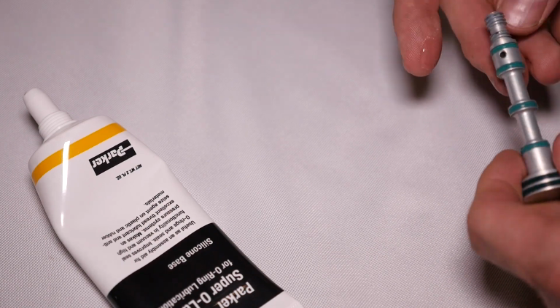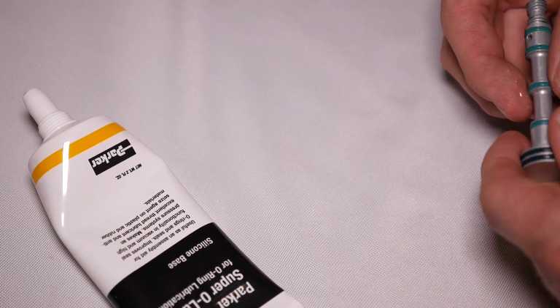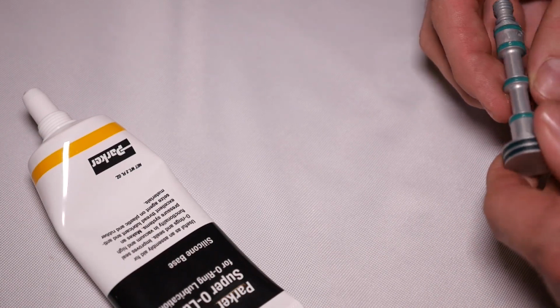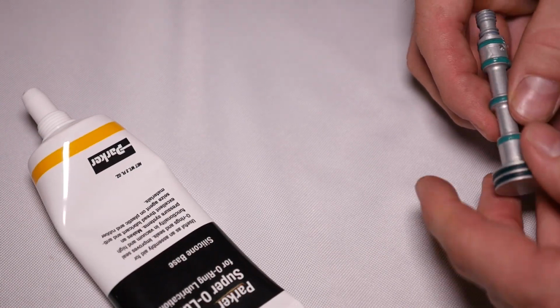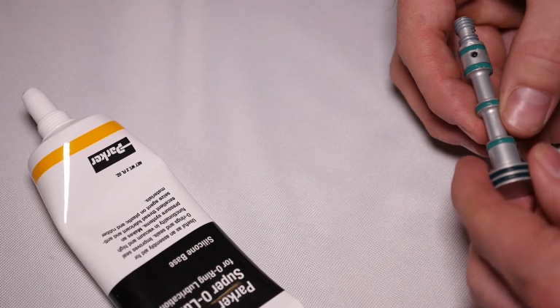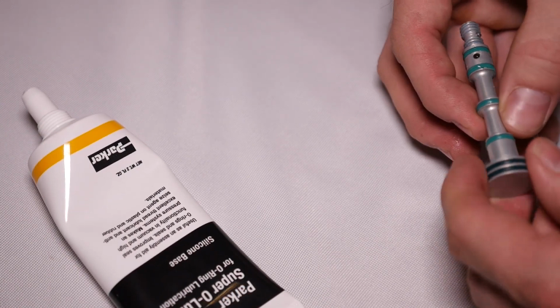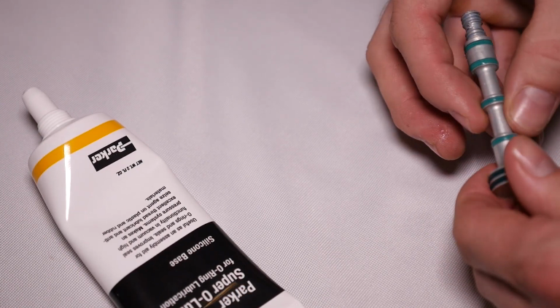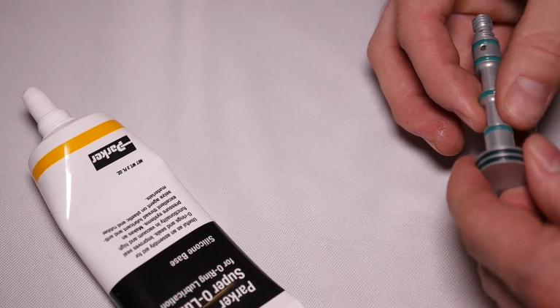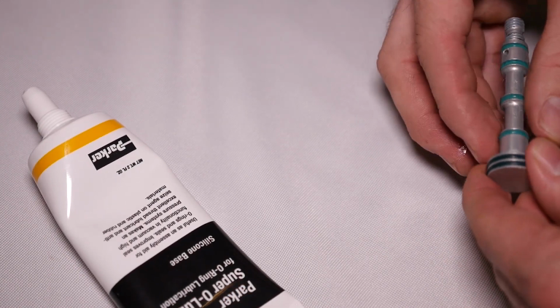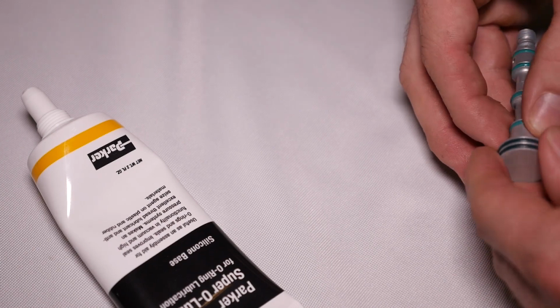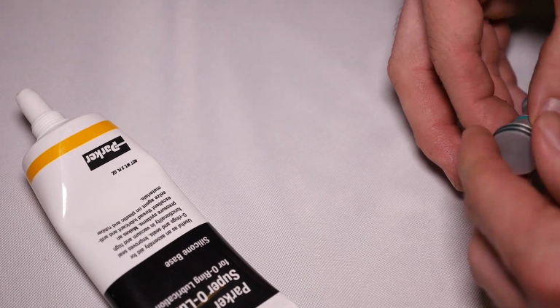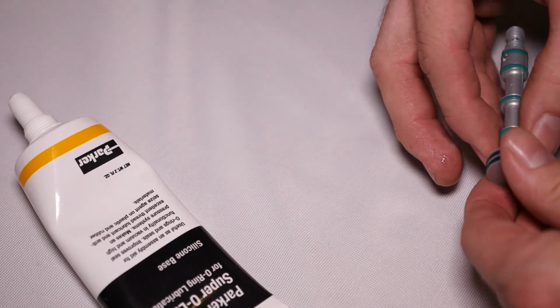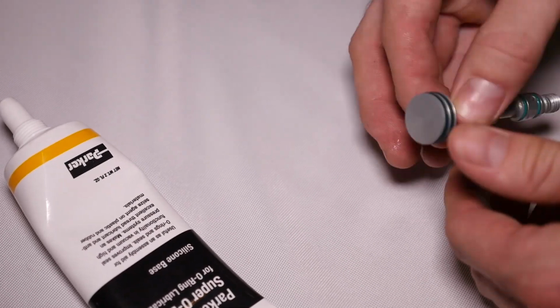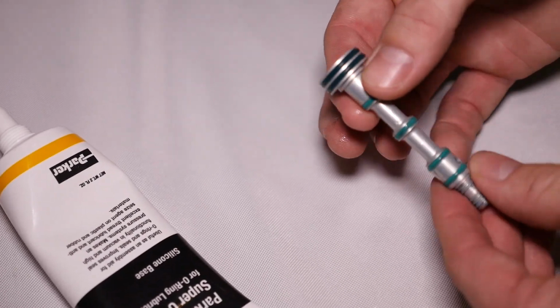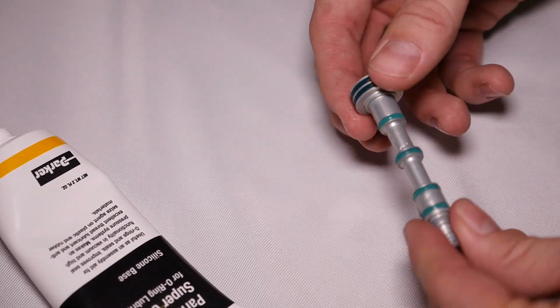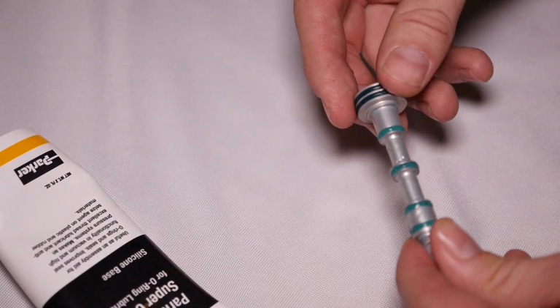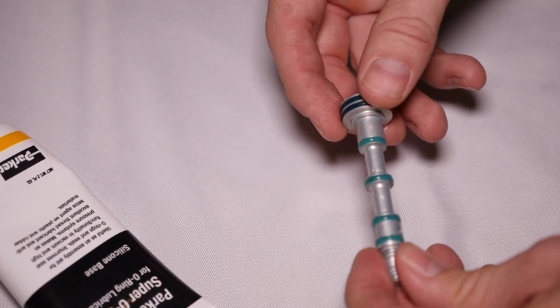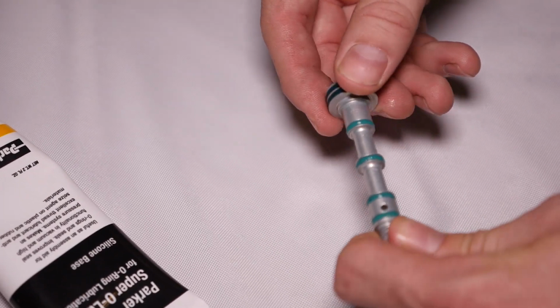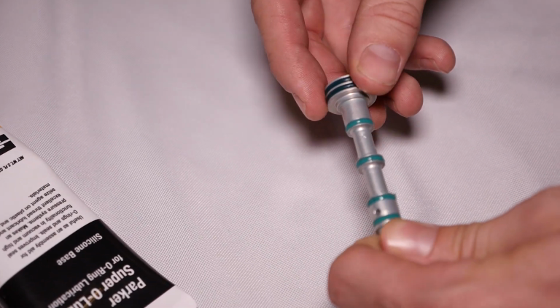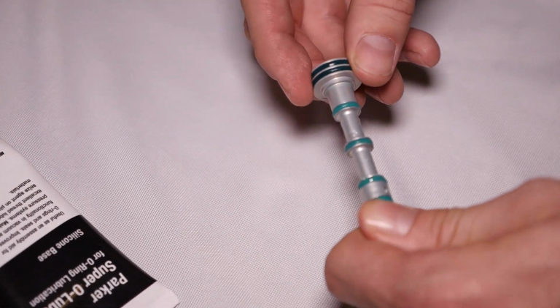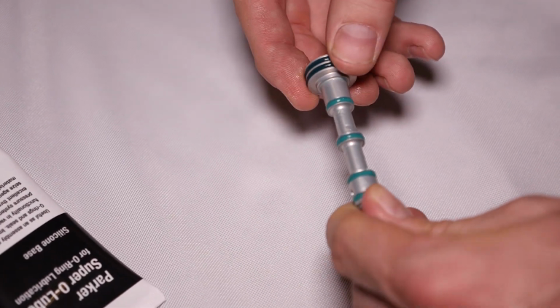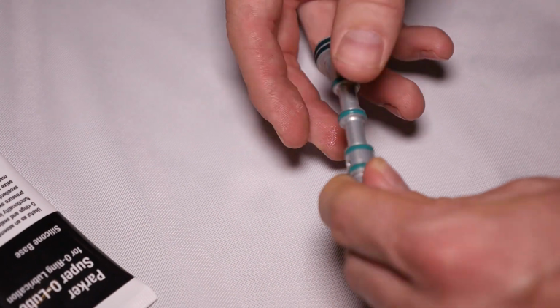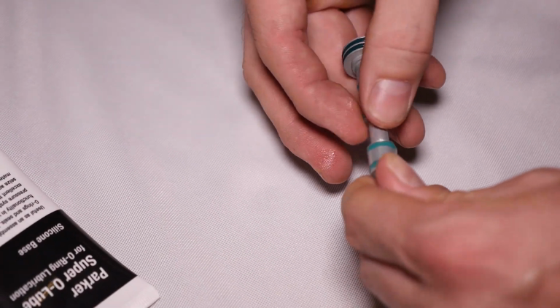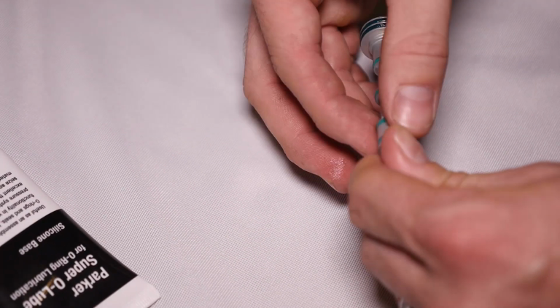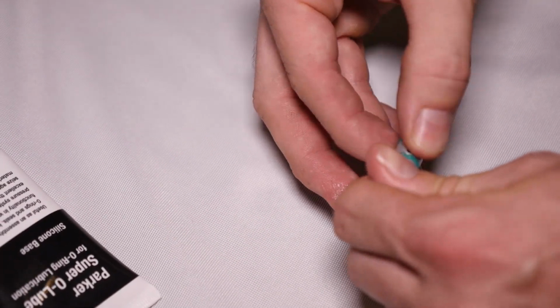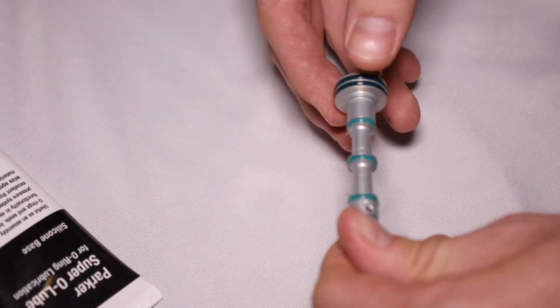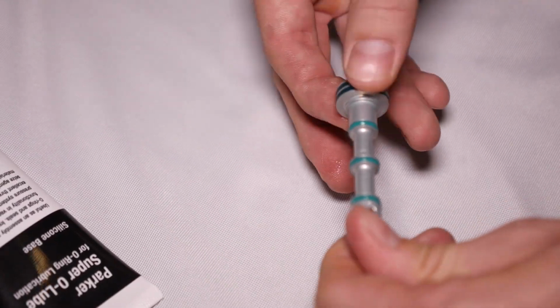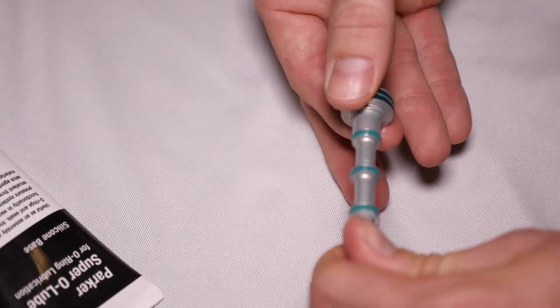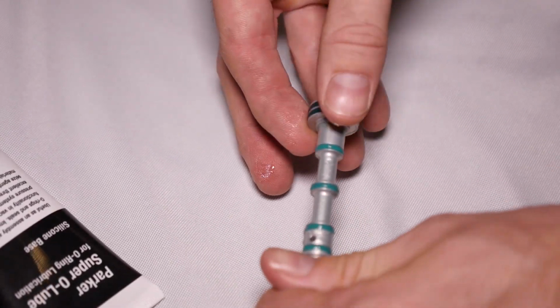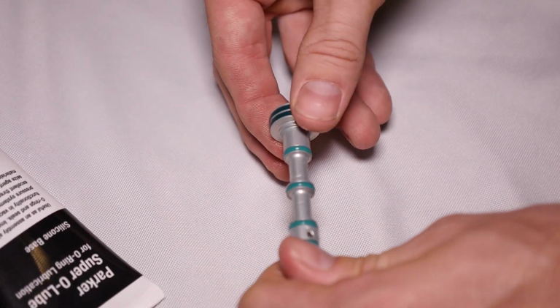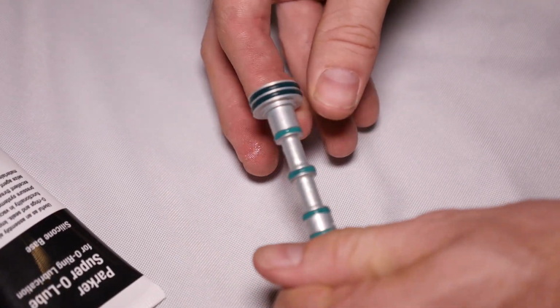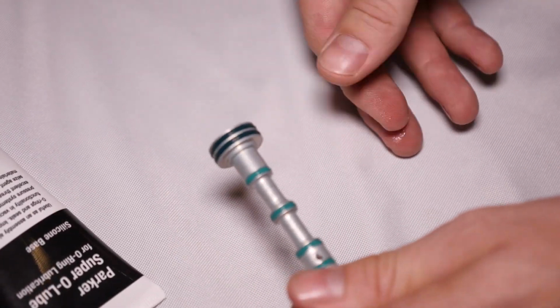We recommend using a Parker Super O-Lube or a Molly Coat 33. Just make sure you get all the O-rings.